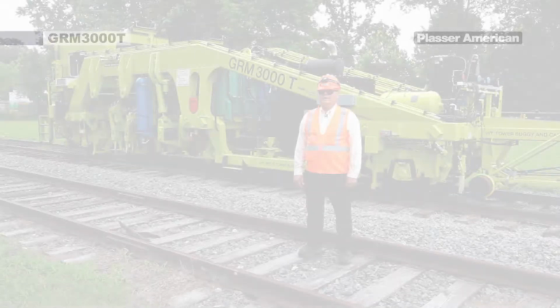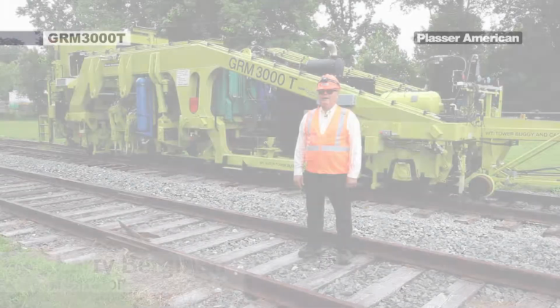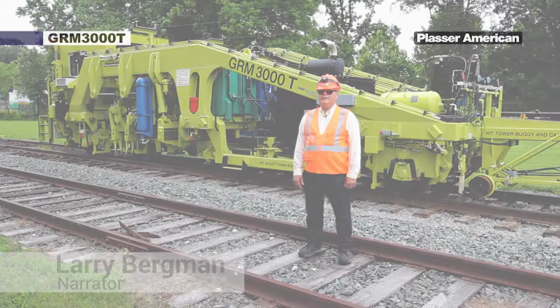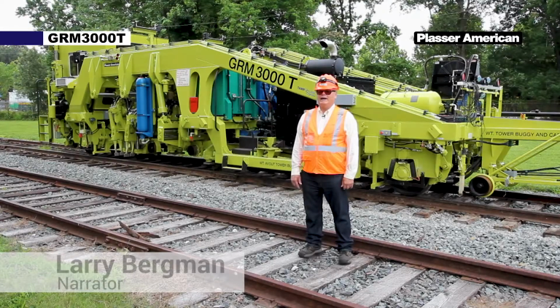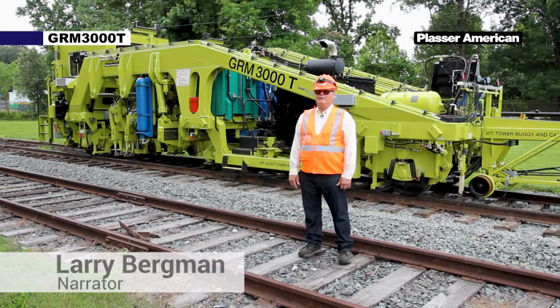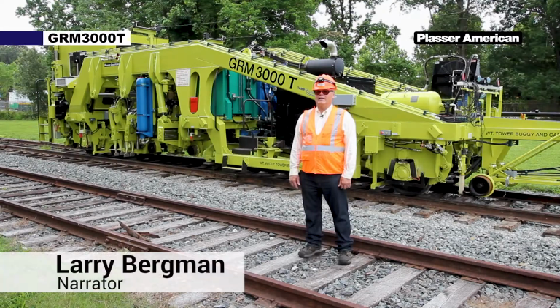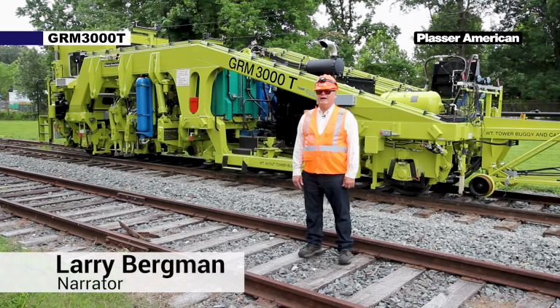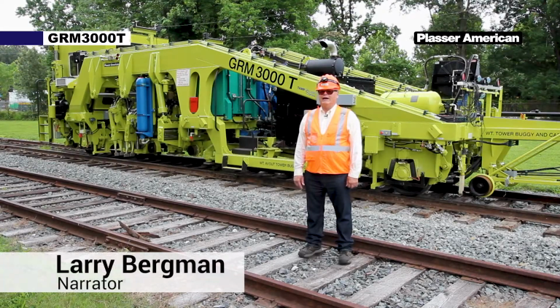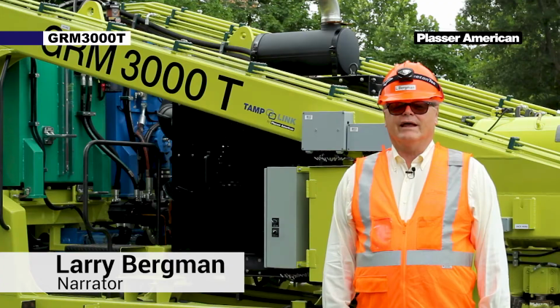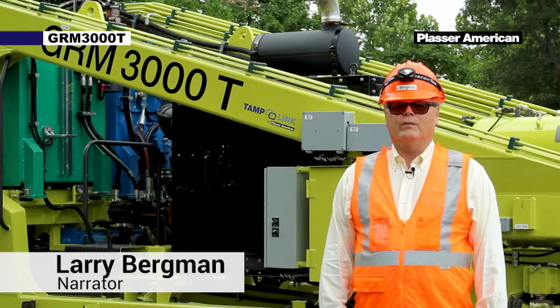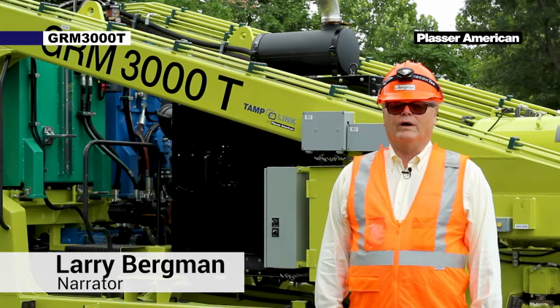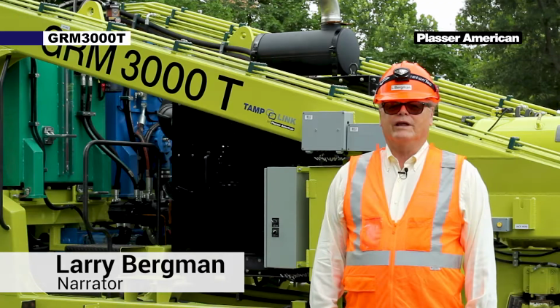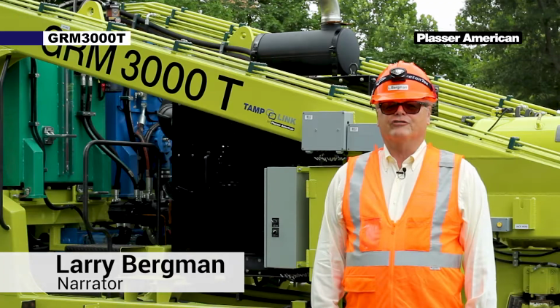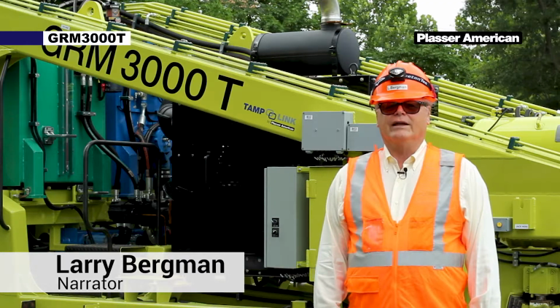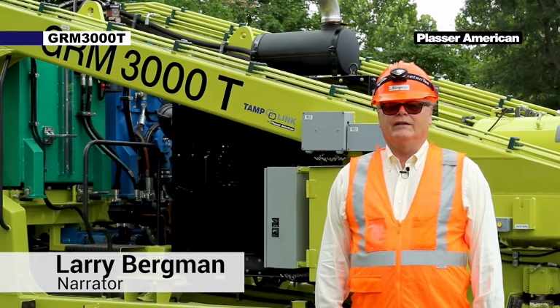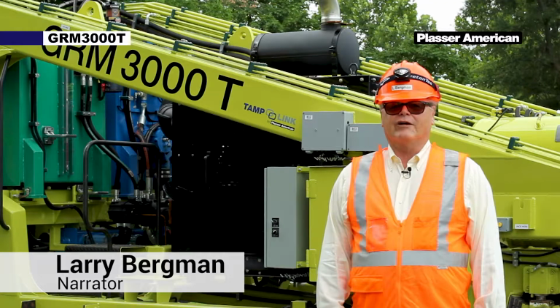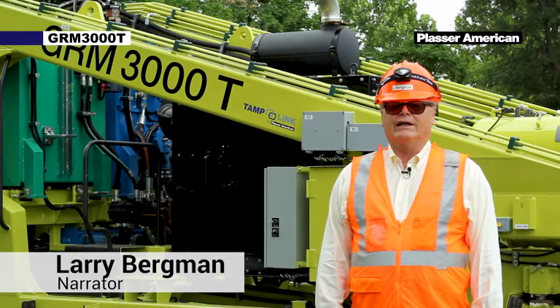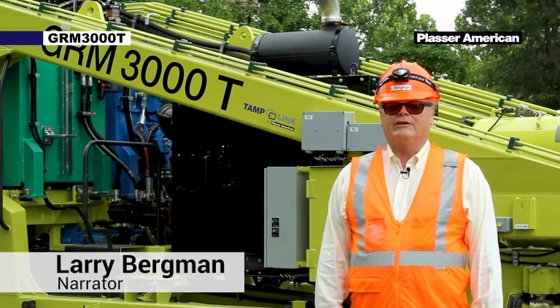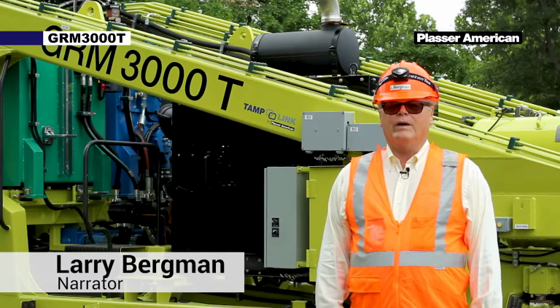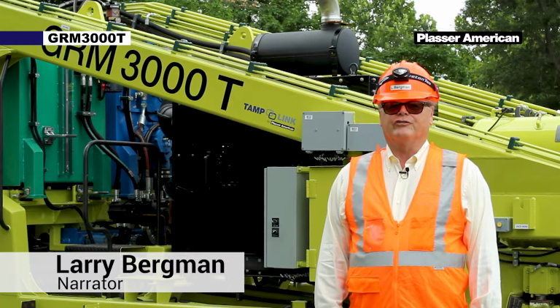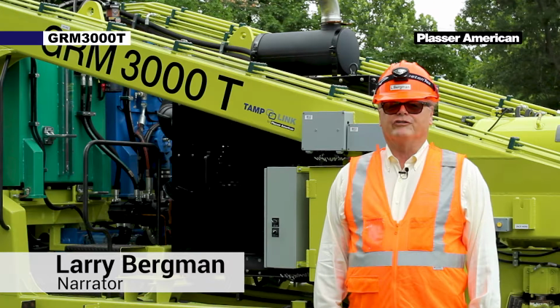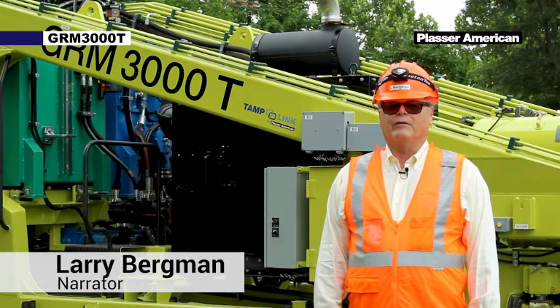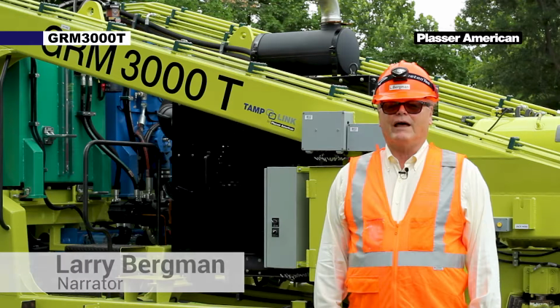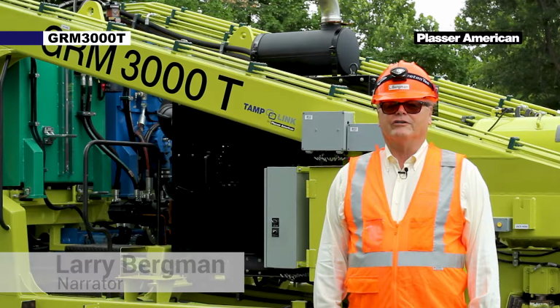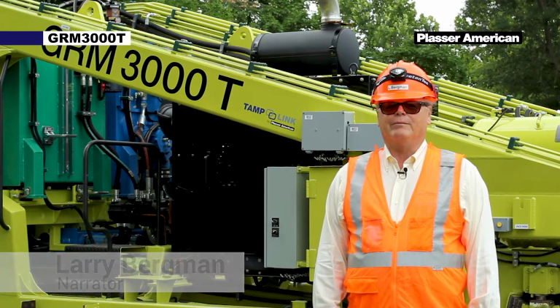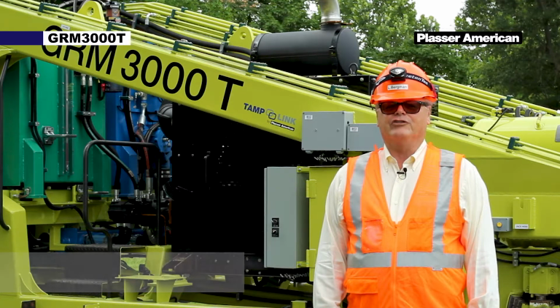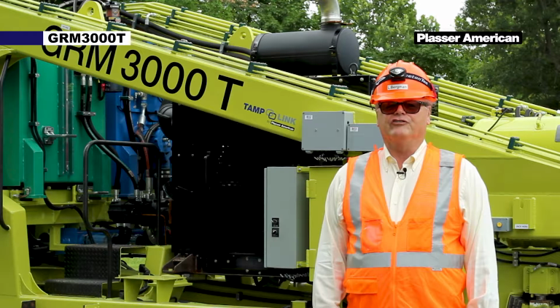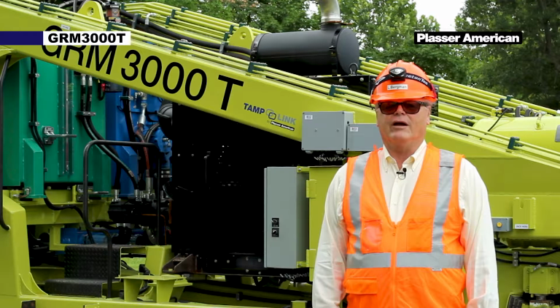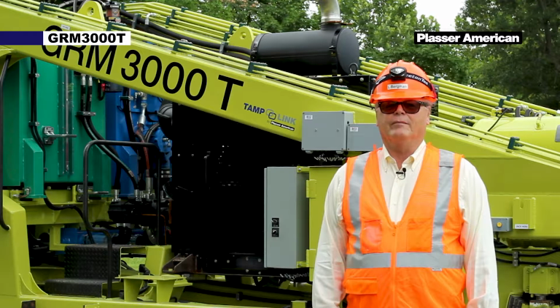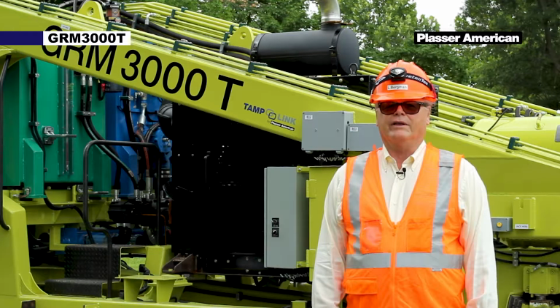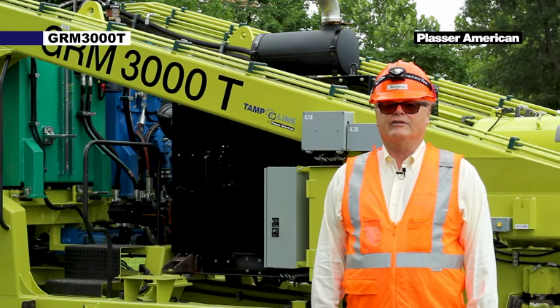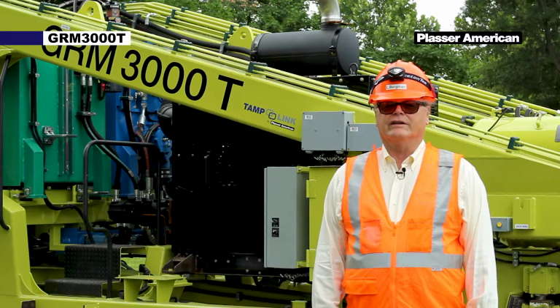Hello, my name is Larry and today we're going to demonstrate the traveling and towing procedures of the Placer Tamping Machine GRM3000T.